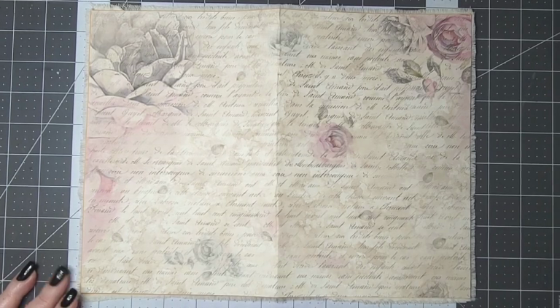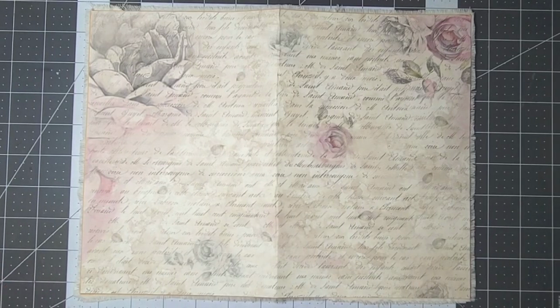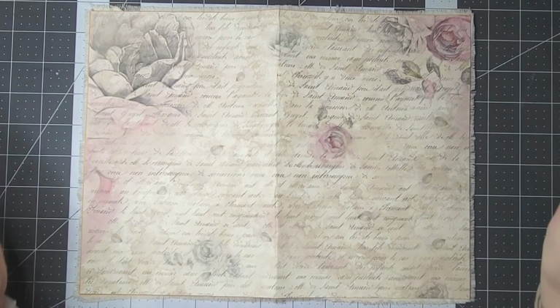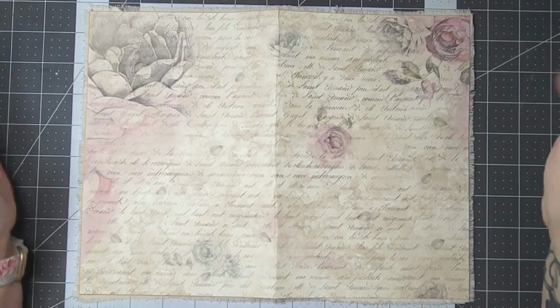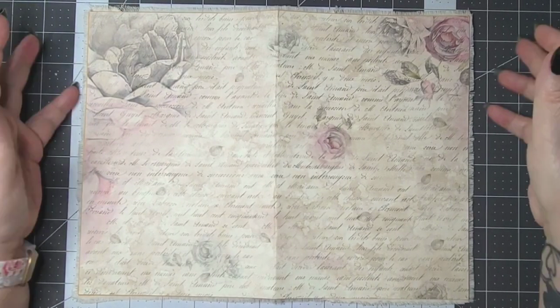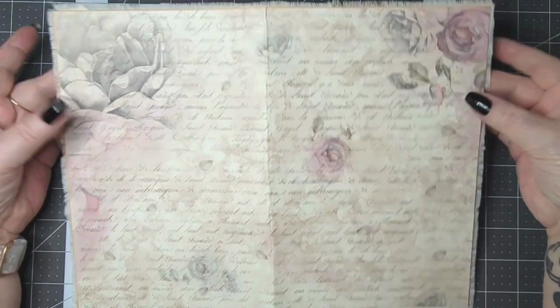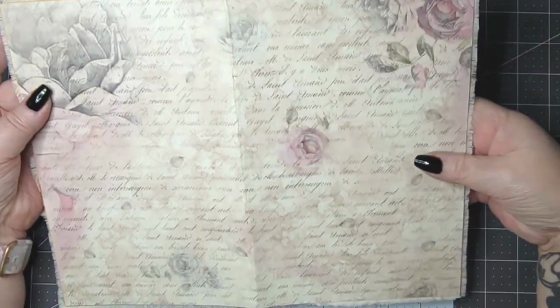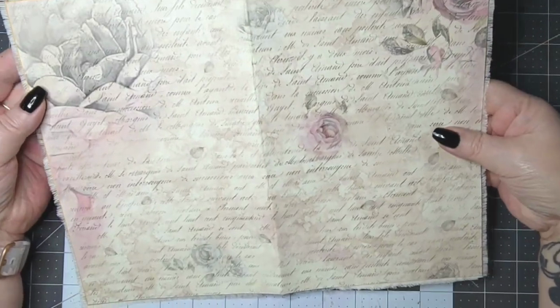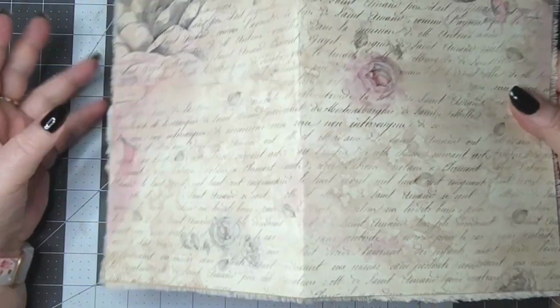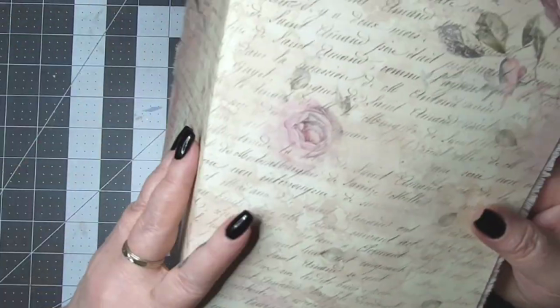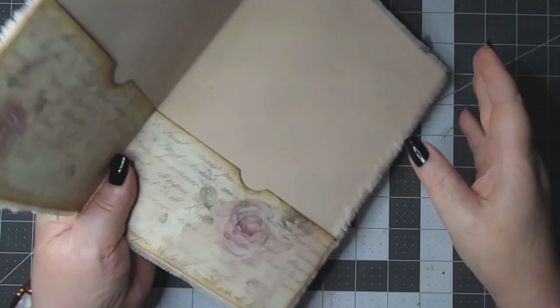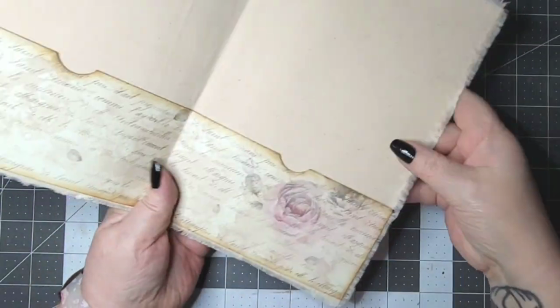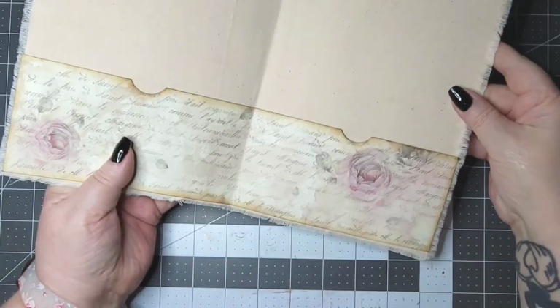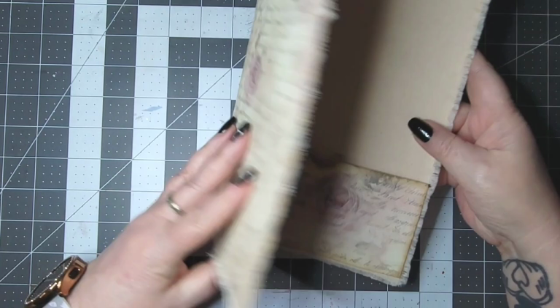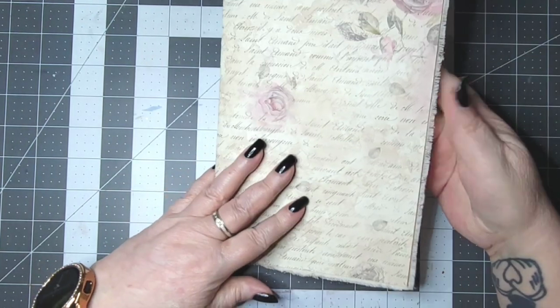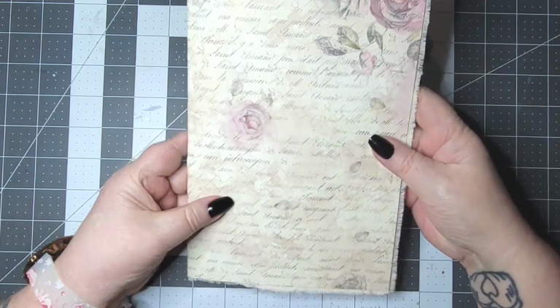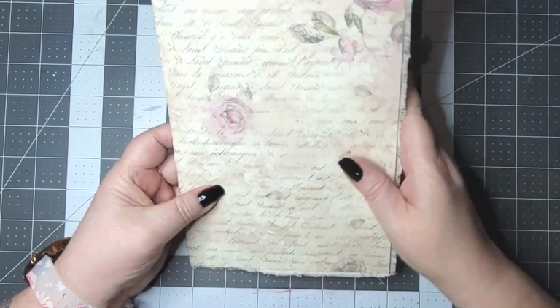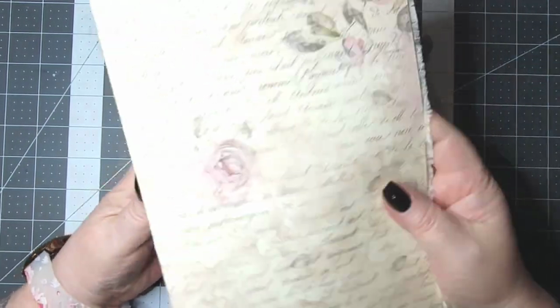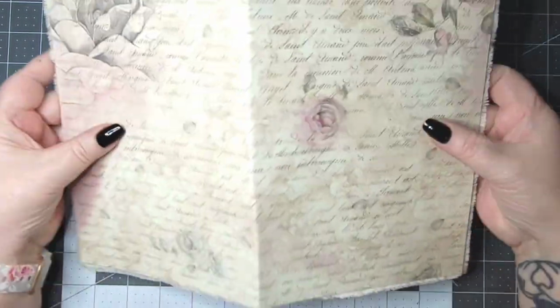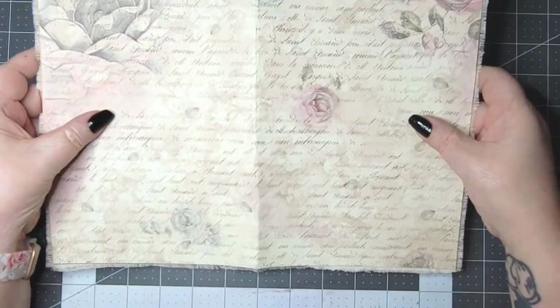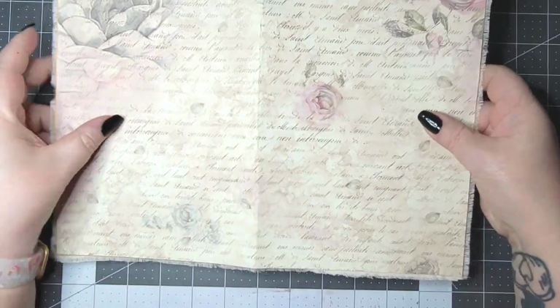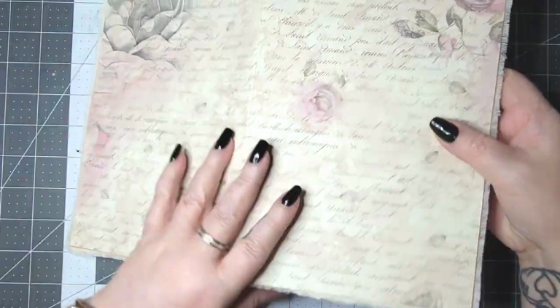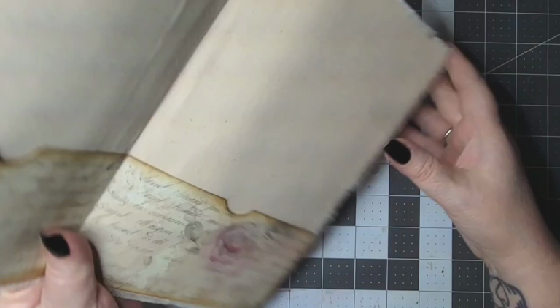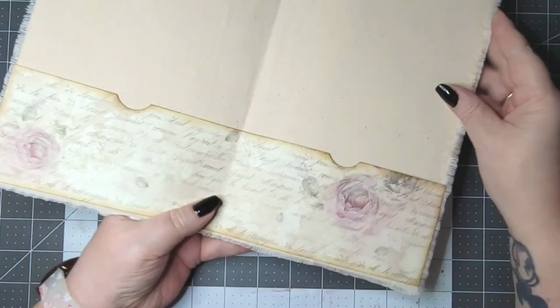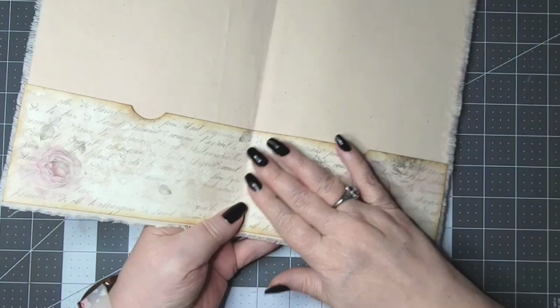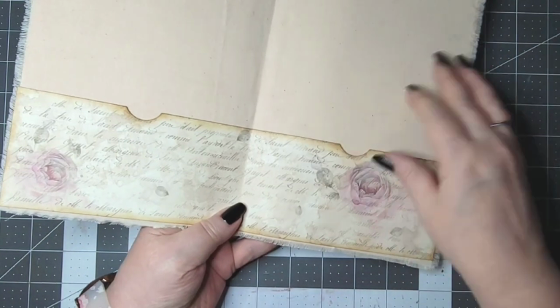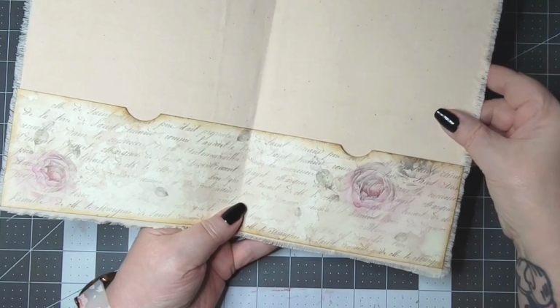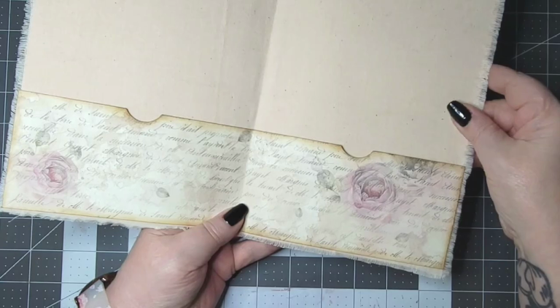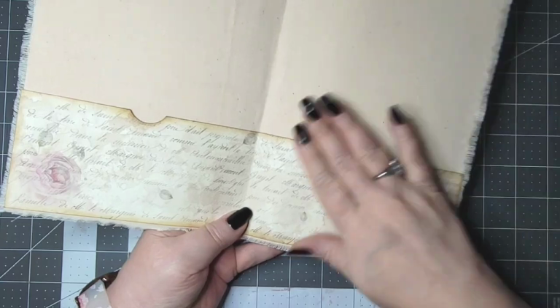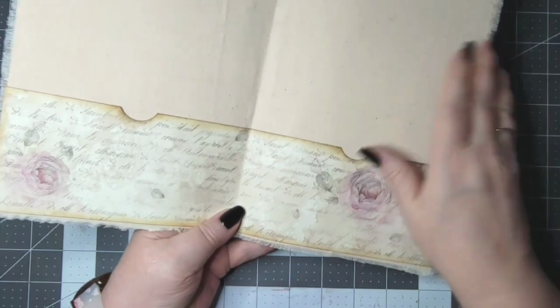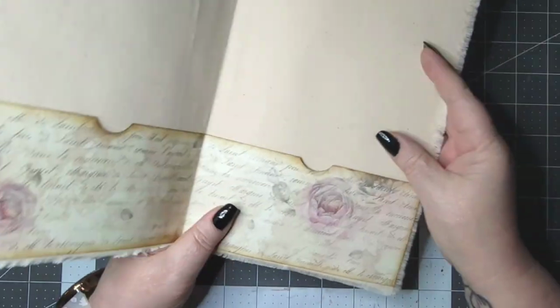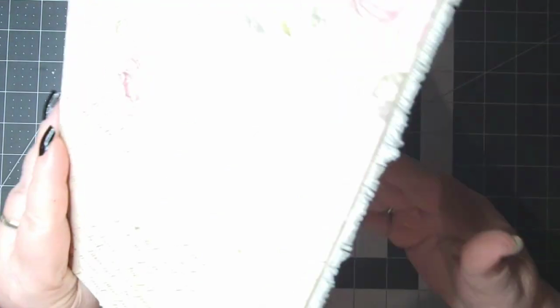Hello, welcome back to my studio. We're going to continue working on this little journal that we started, and I got that pocket on the inside — it looks really good, I like the way that turned out.